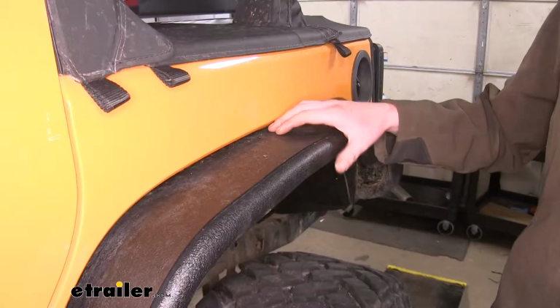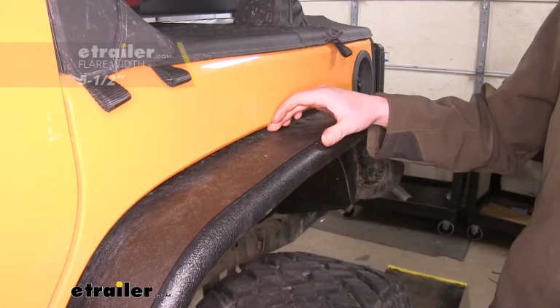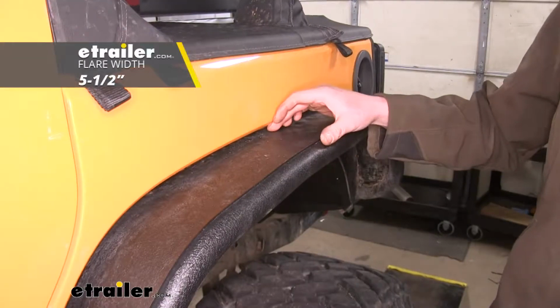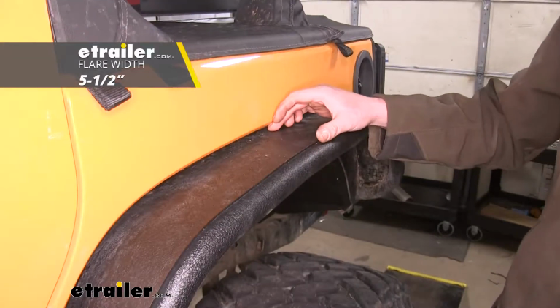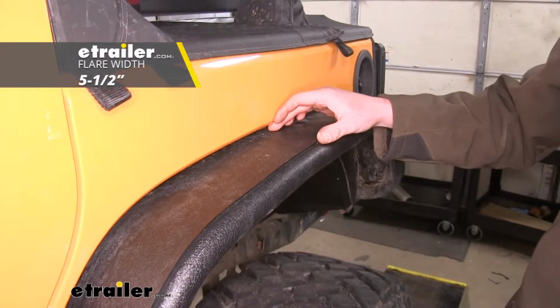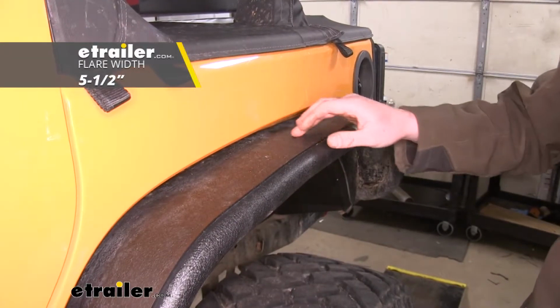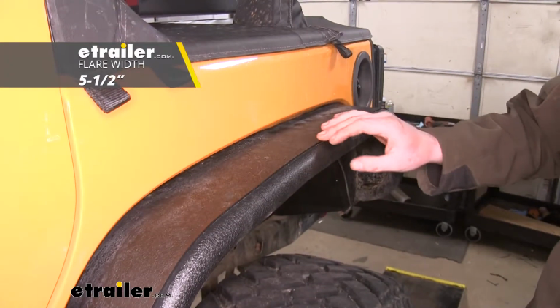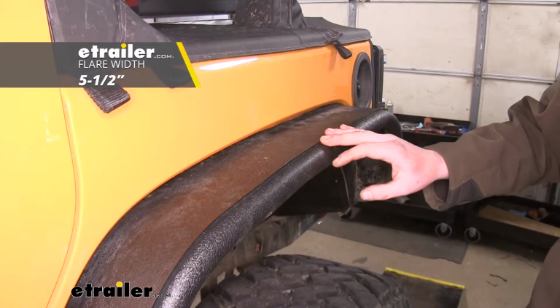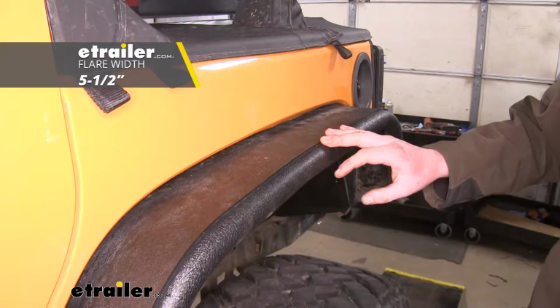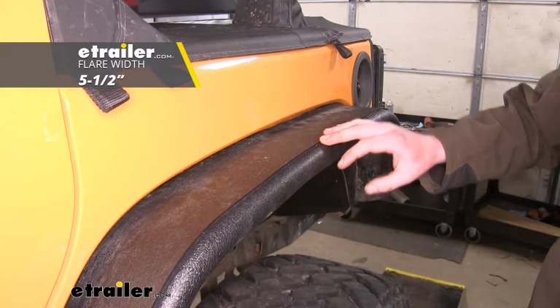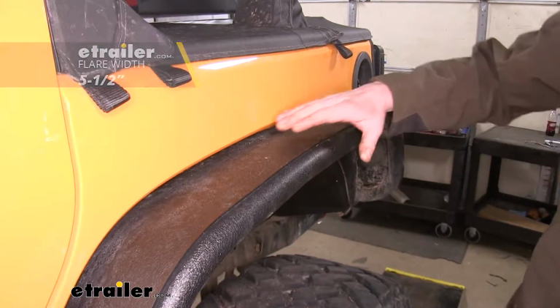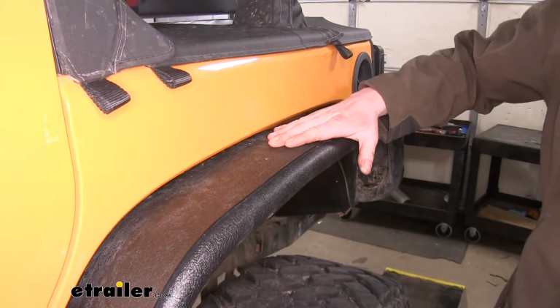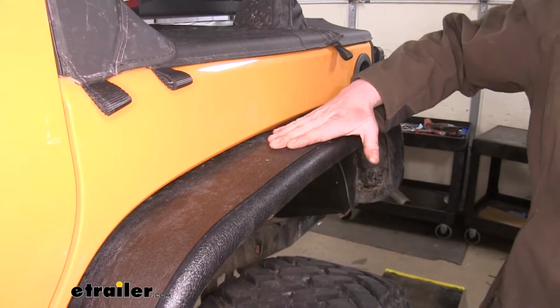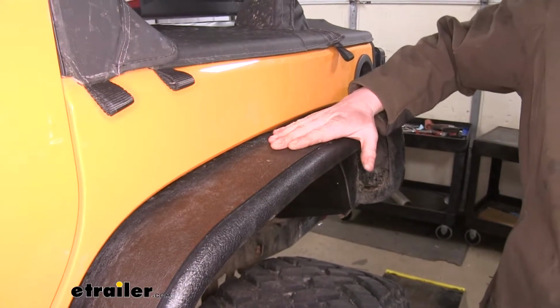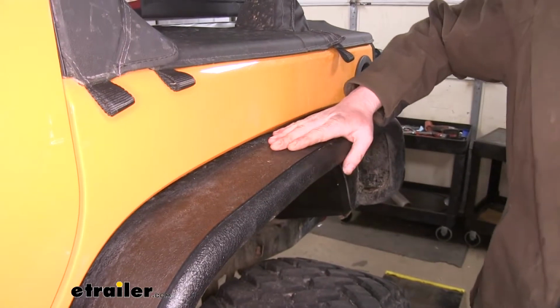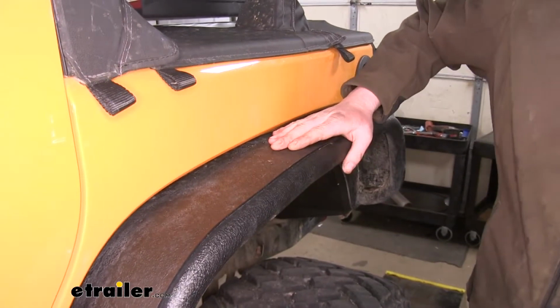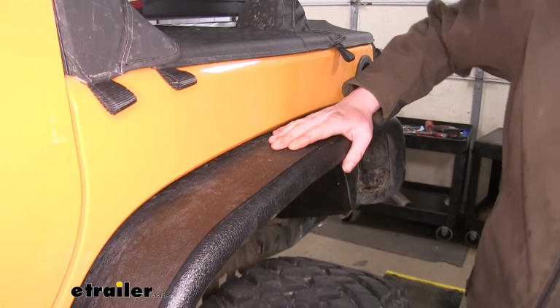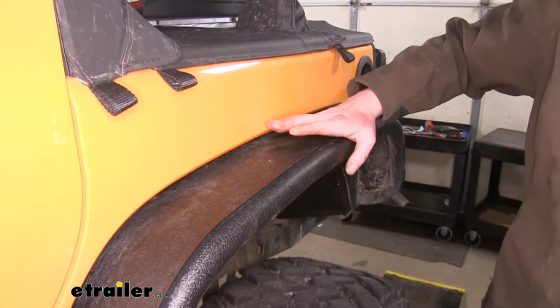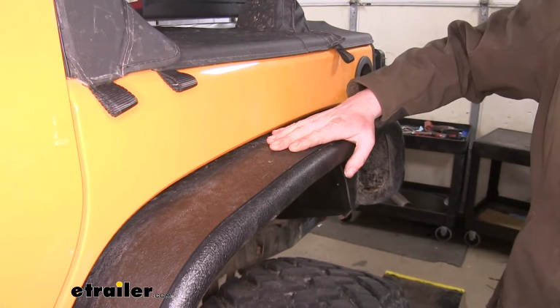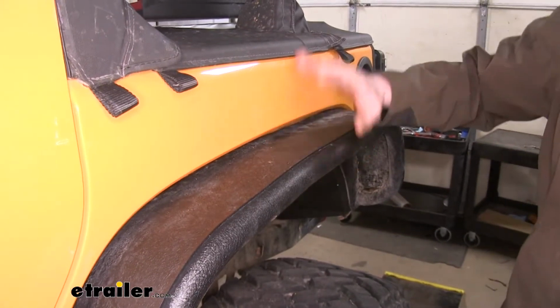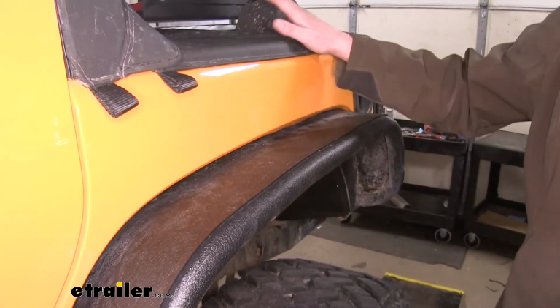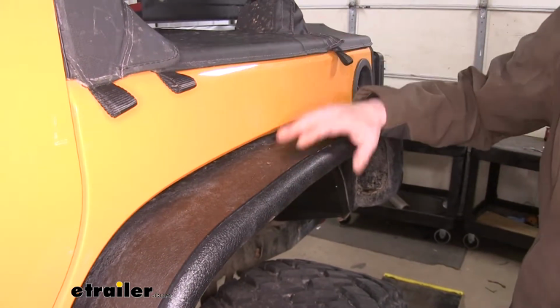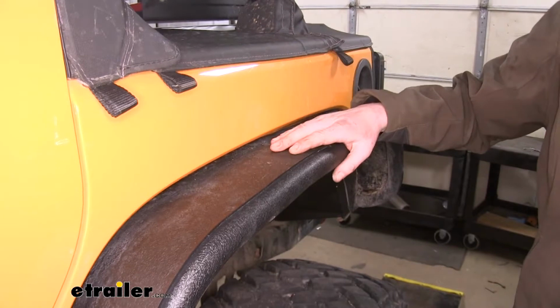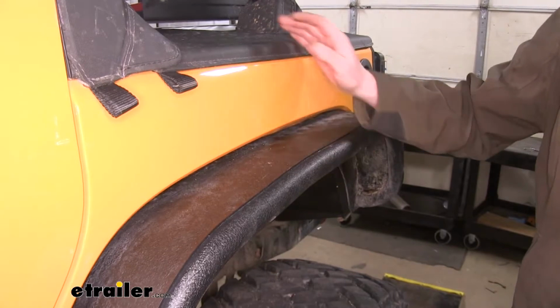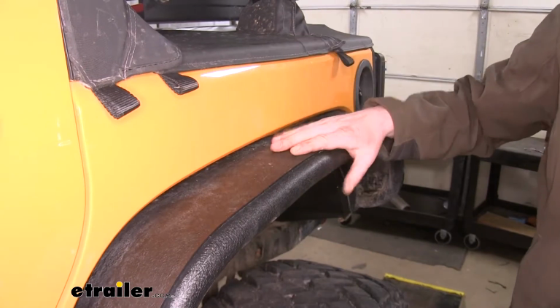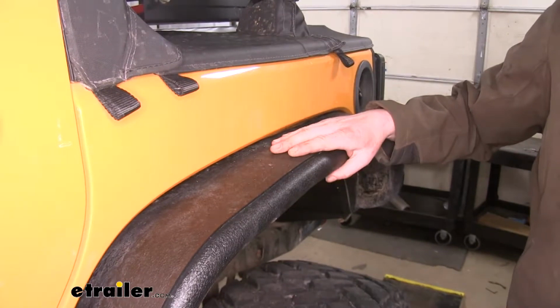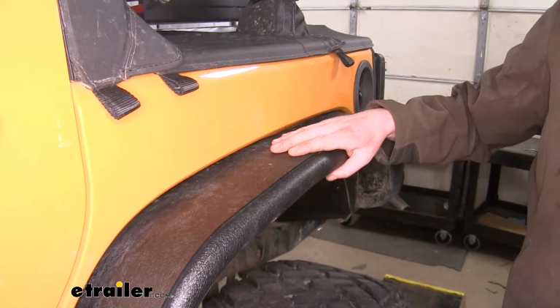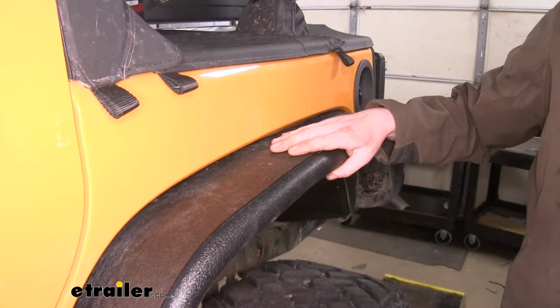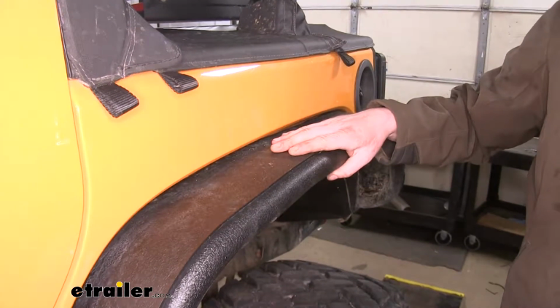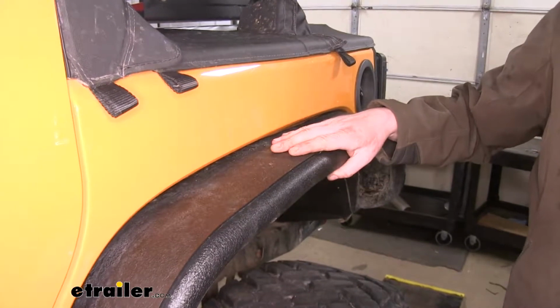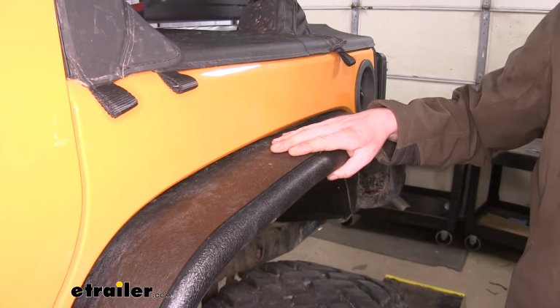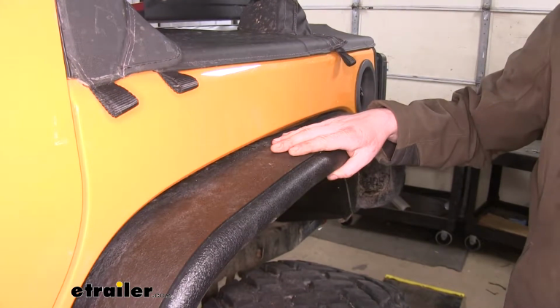The fender flare itself is about 5½ inches wide, so it's going to give you a nice little platform to help boost yourself up if you're climbing in the back of your Jeep. If you're hopping out the back, you'll have a little steady footing to get yourself down.